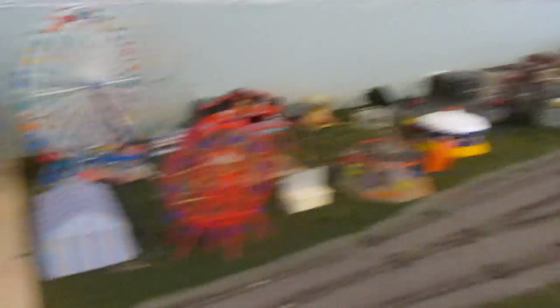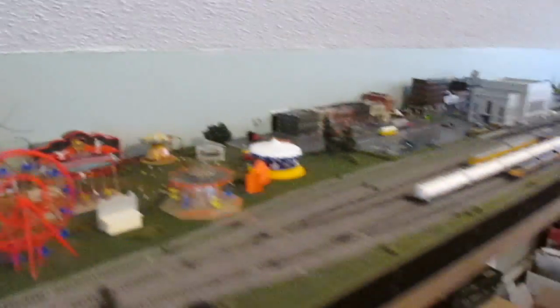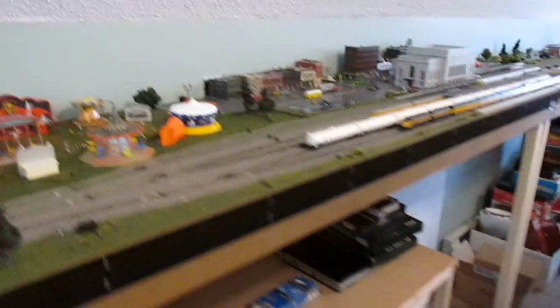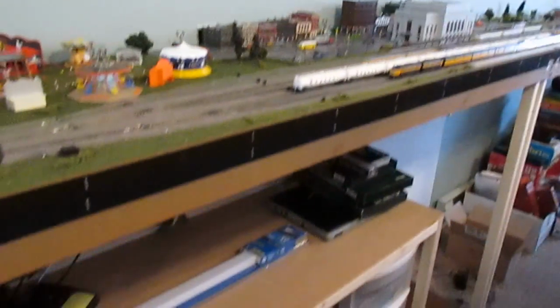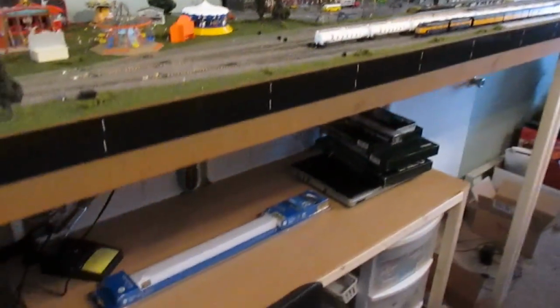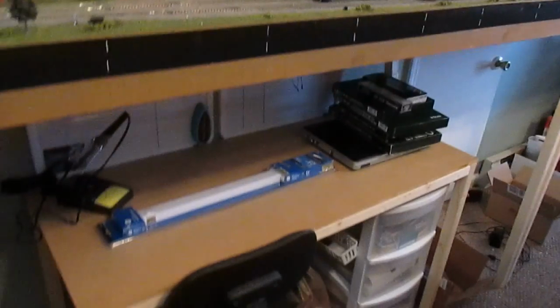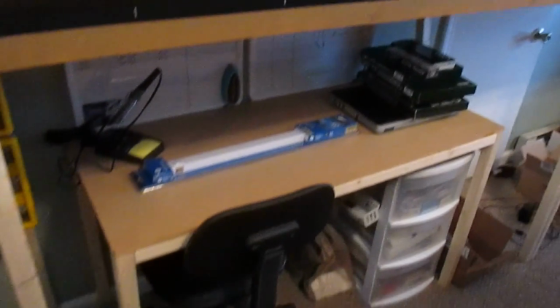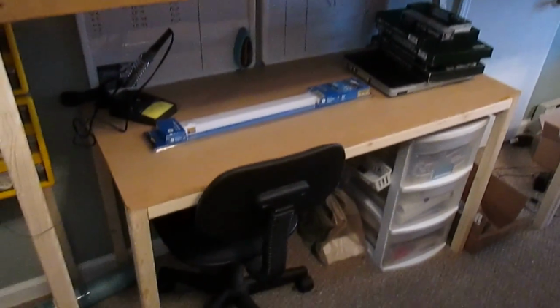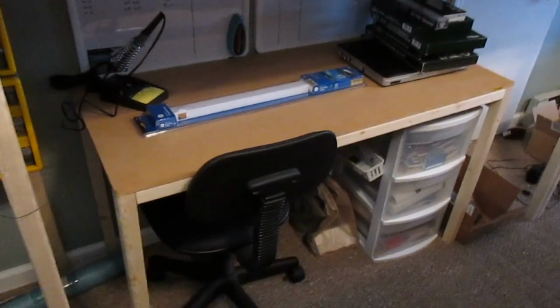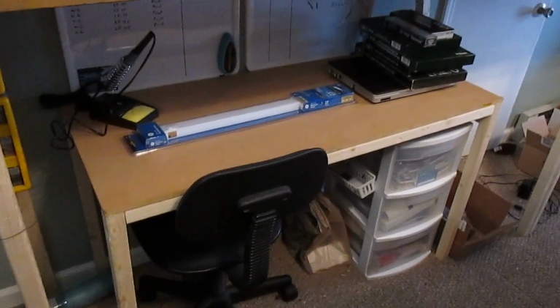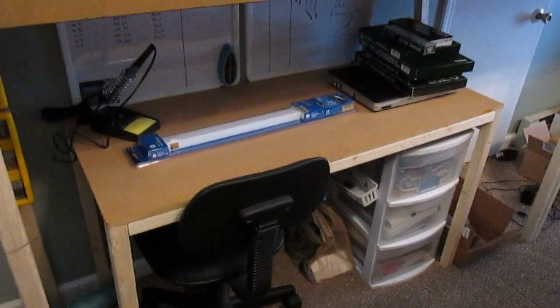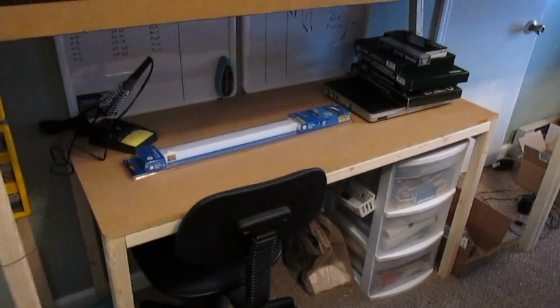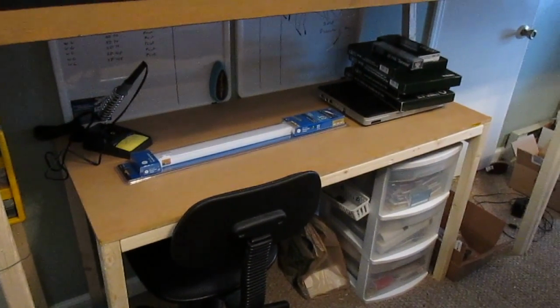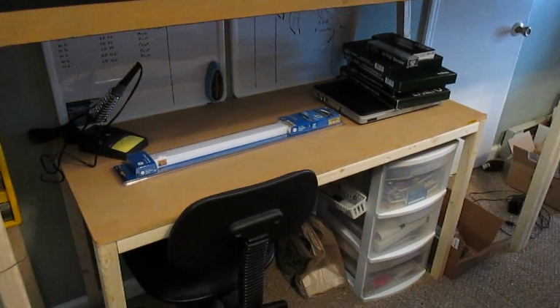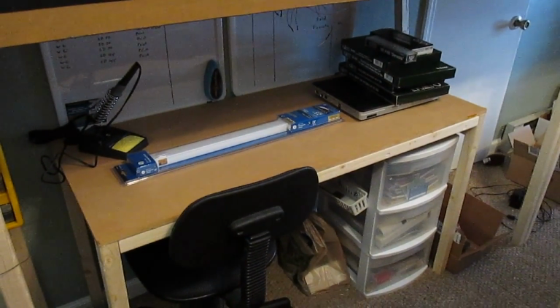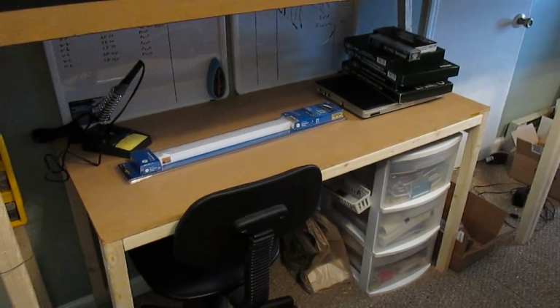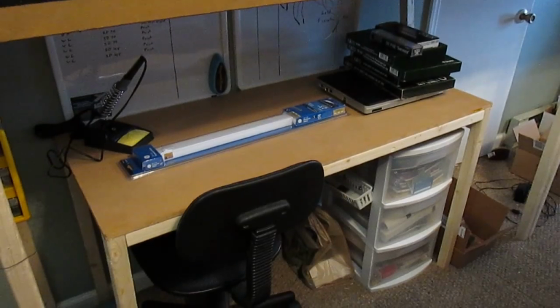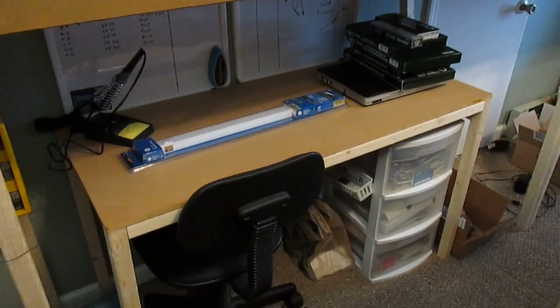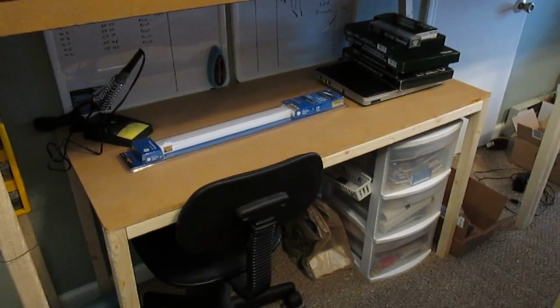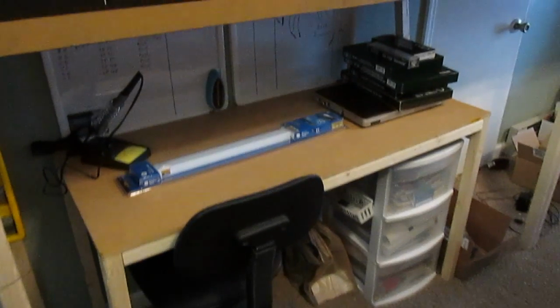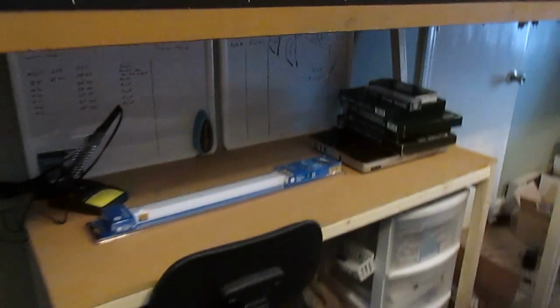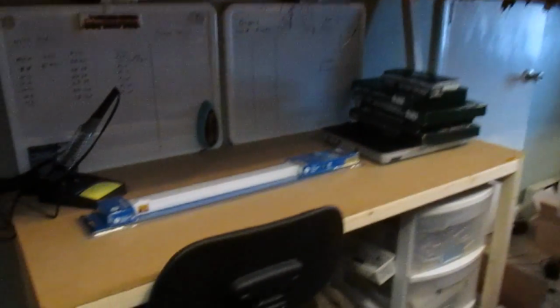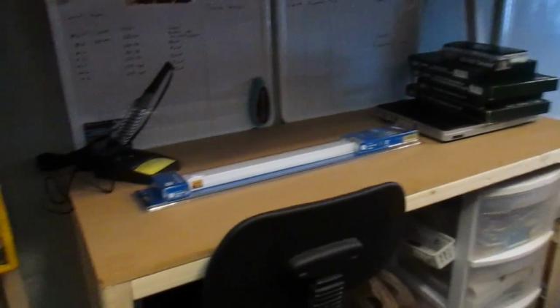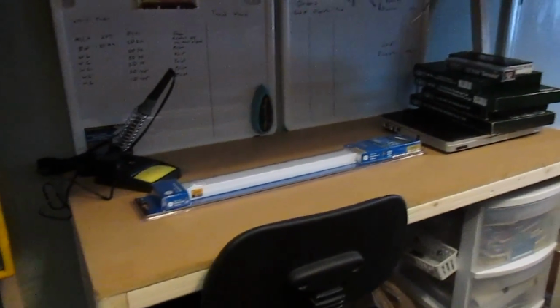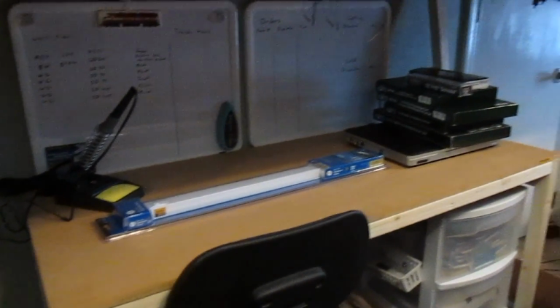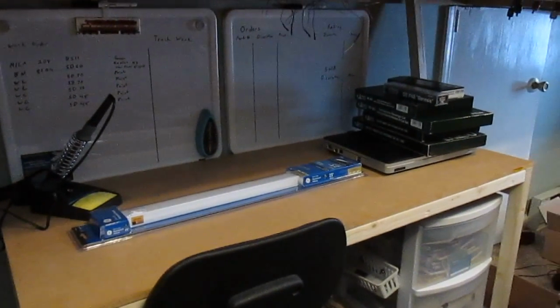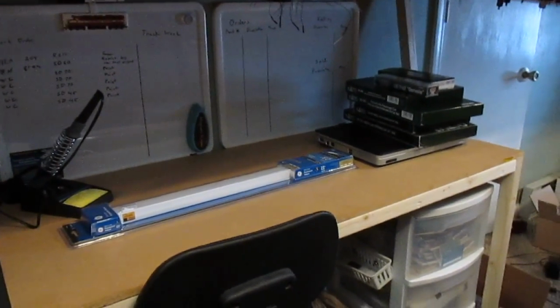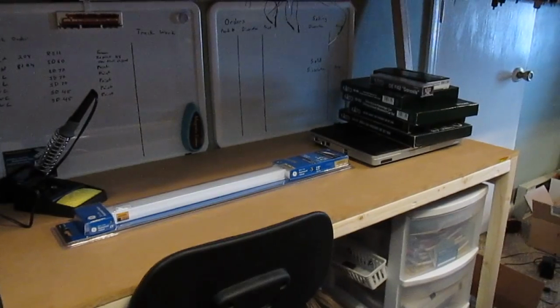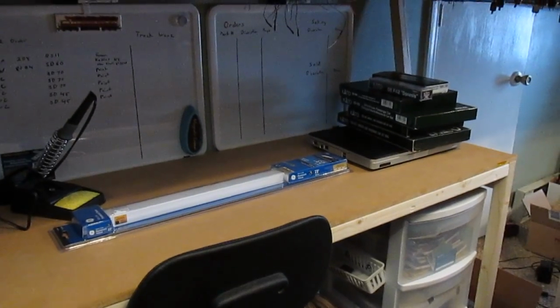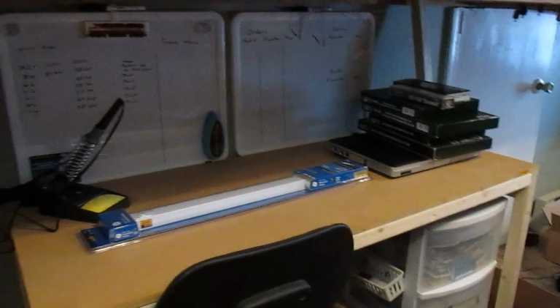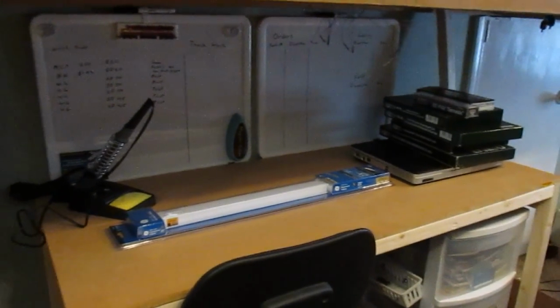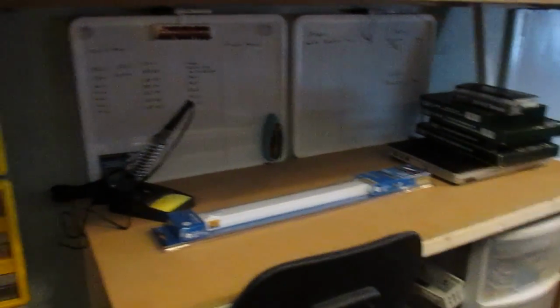The other thing I added — I ended up building a new workbench for myself. This one will be specifically just for working on trains. I have my whiteboards in the back to see what I need to work on, and everything like that.